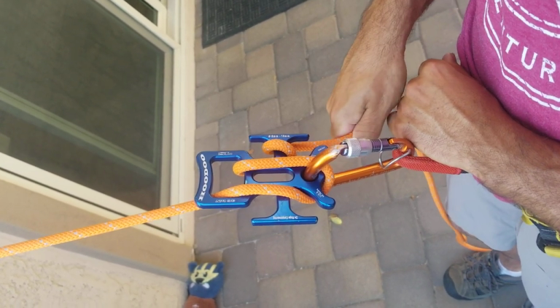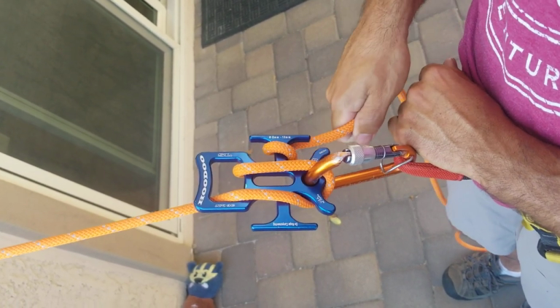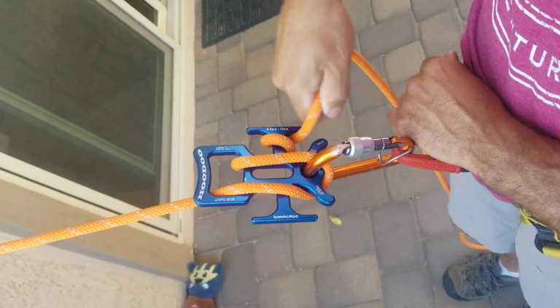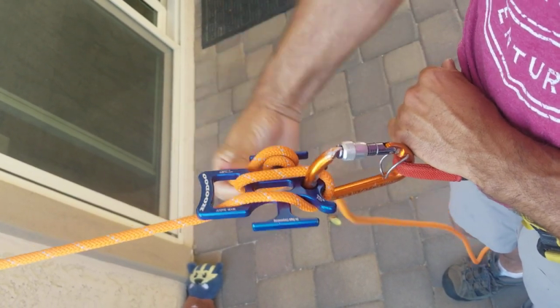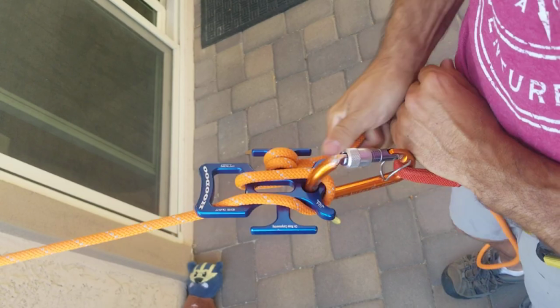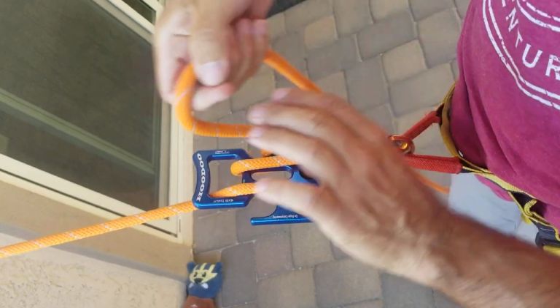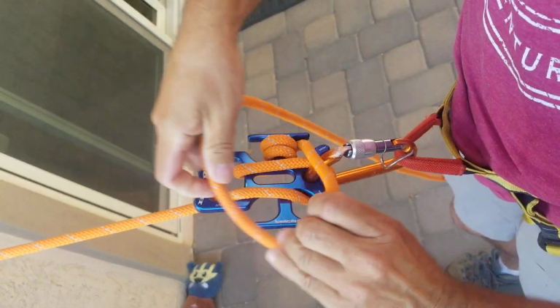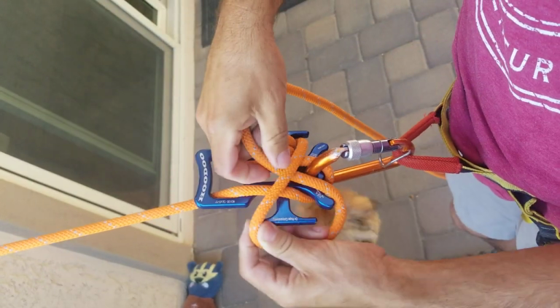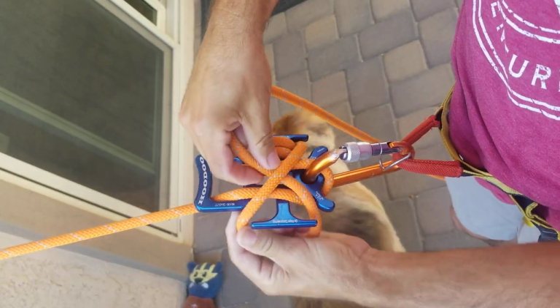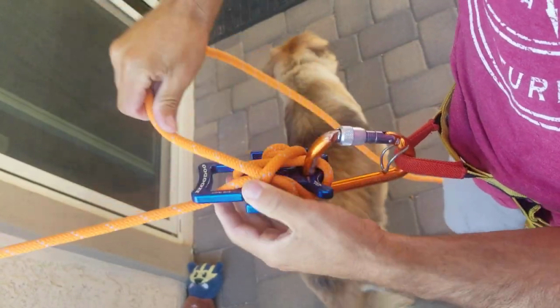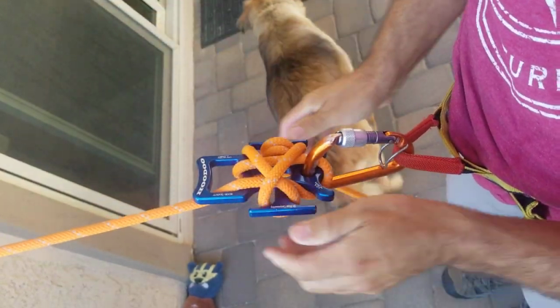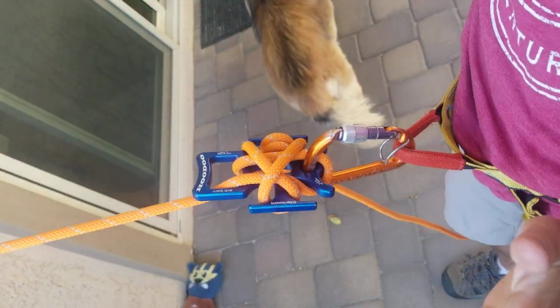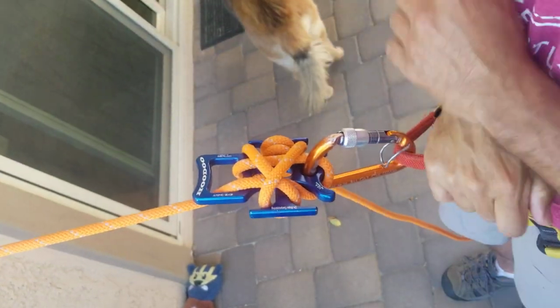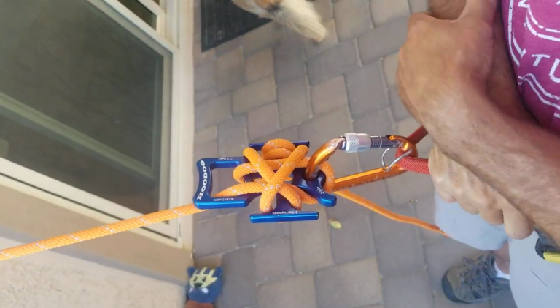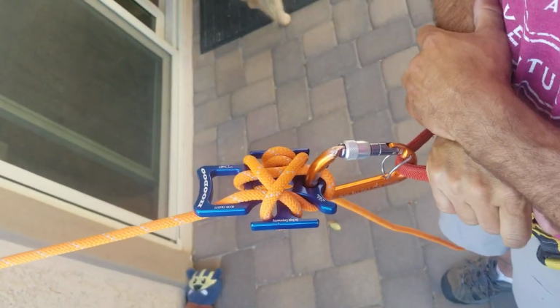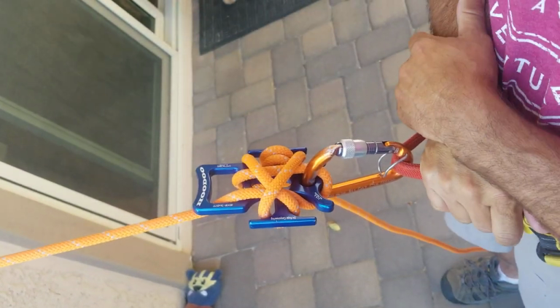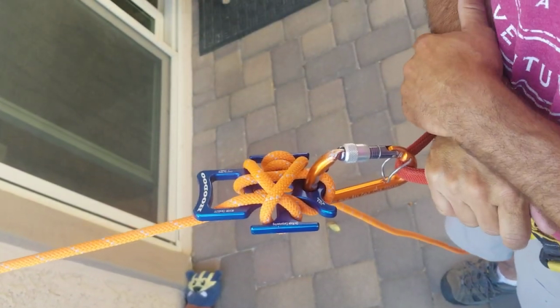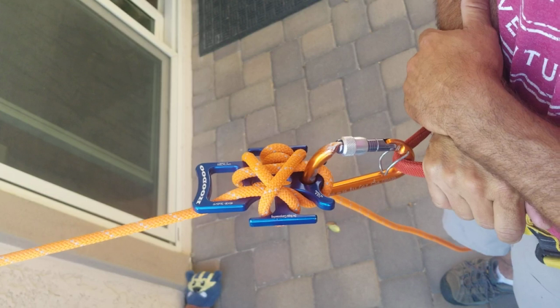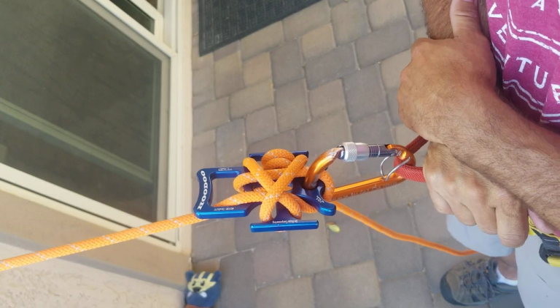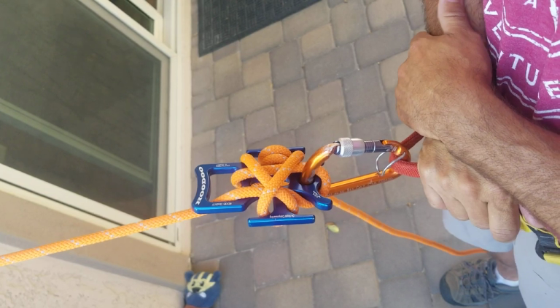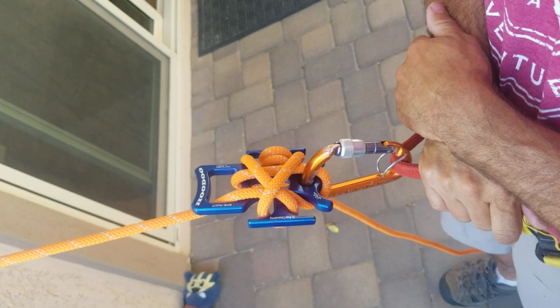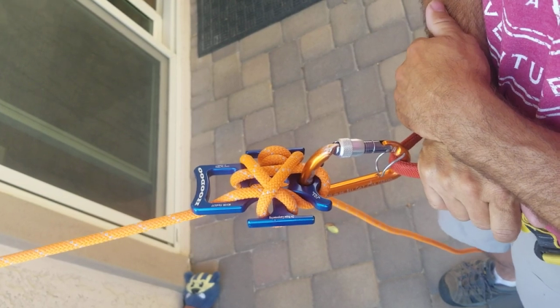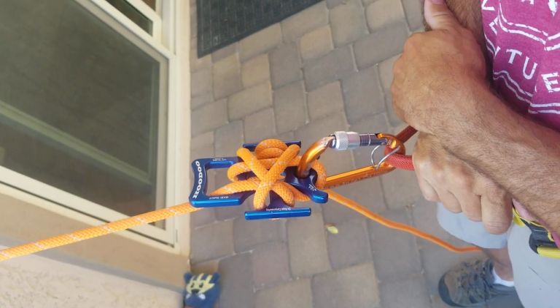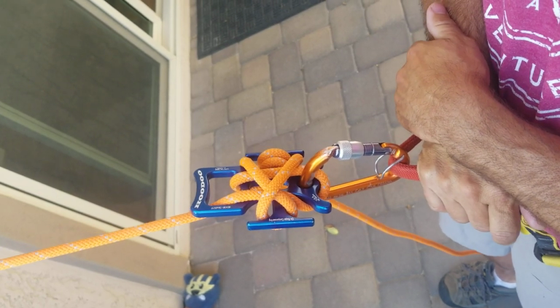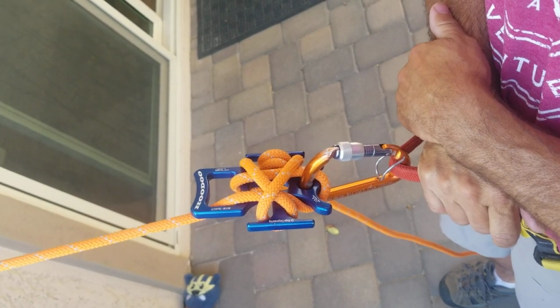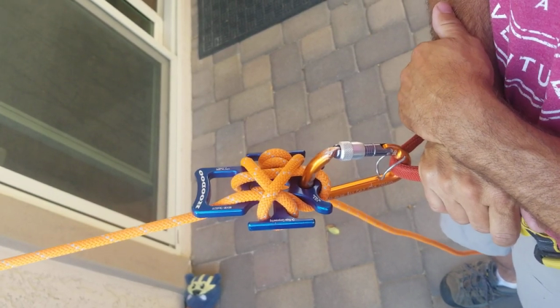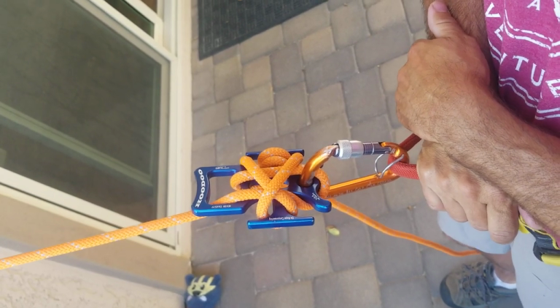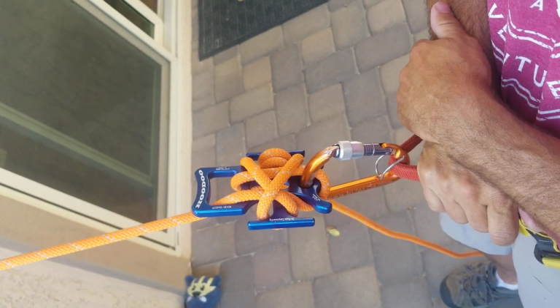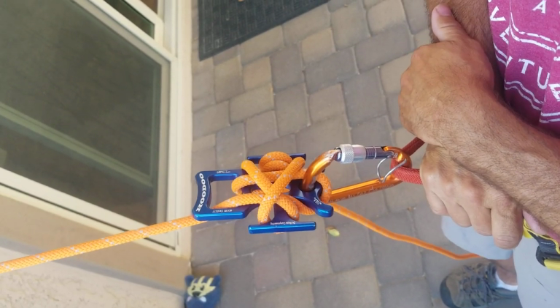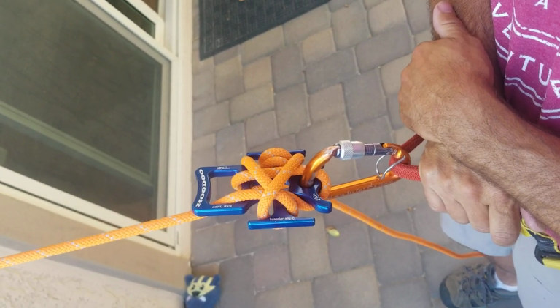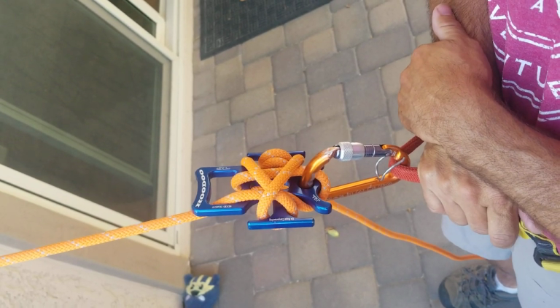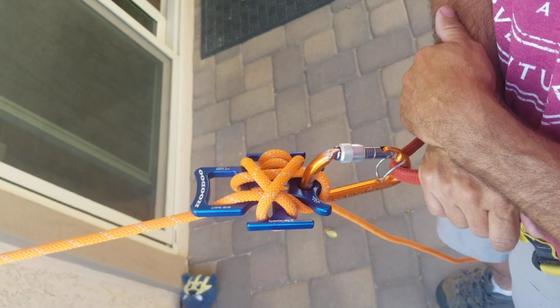Locking off is the same from here — nothing changes, so whatever mode you're in, that works. Hopefully that's helpful. If you have any questions you can email us at contact@onropecanyoneering.com. Thanks a lot.